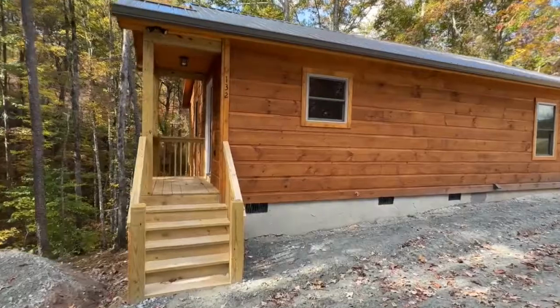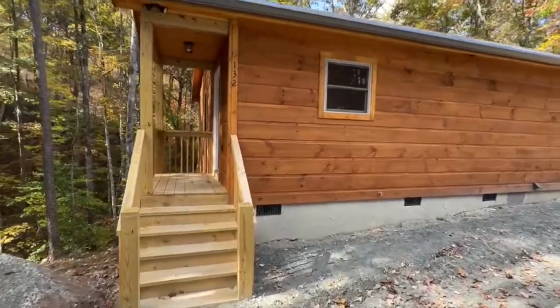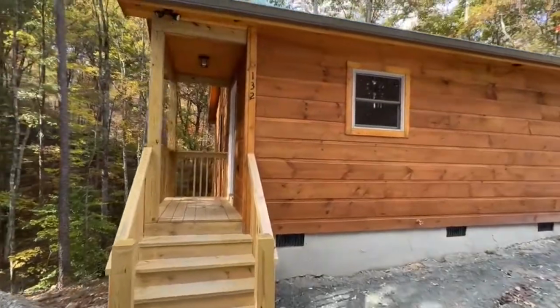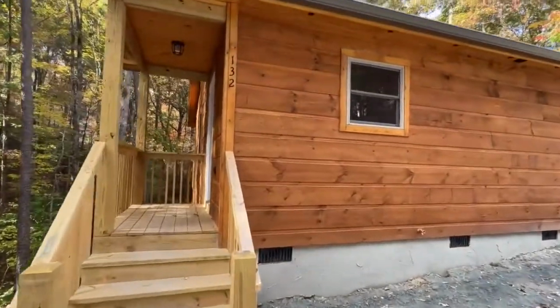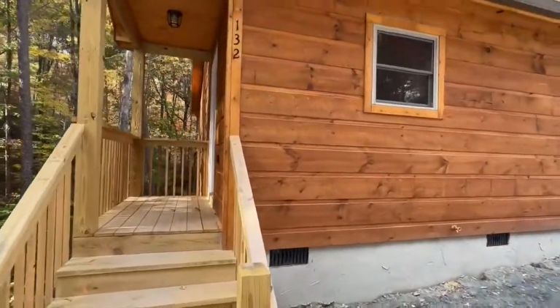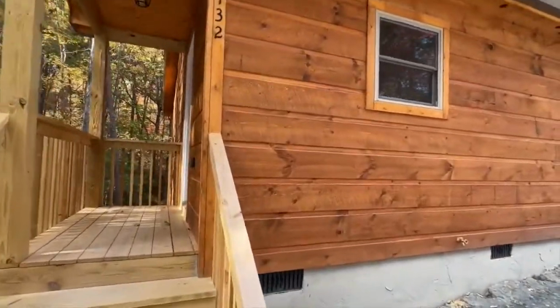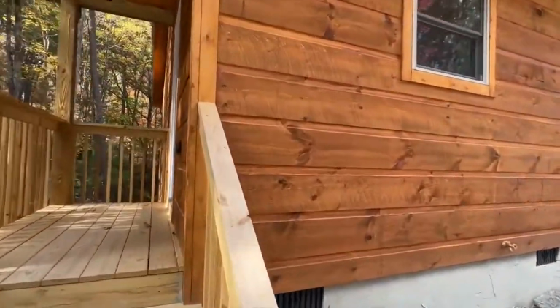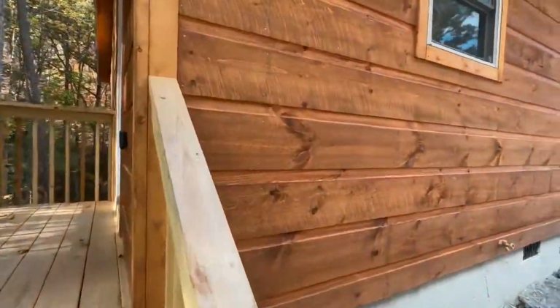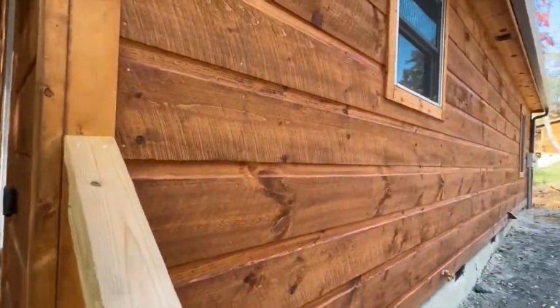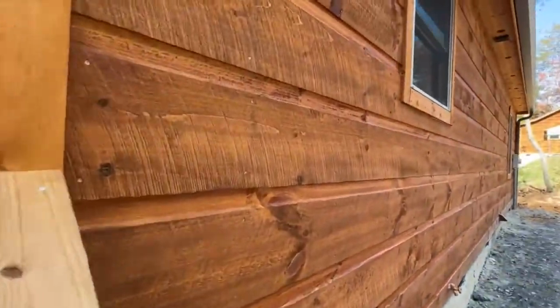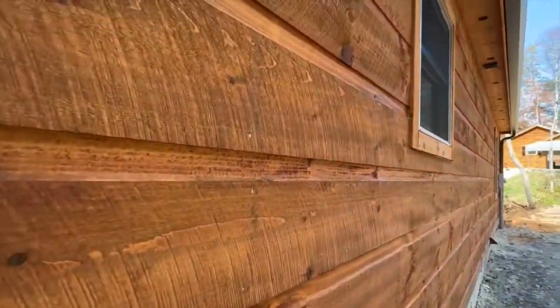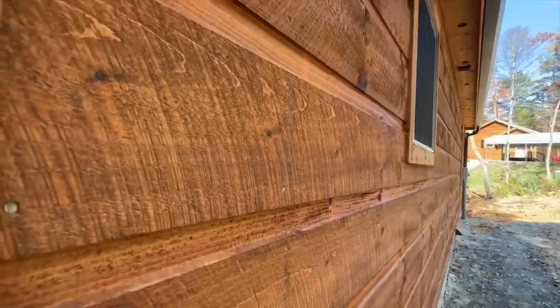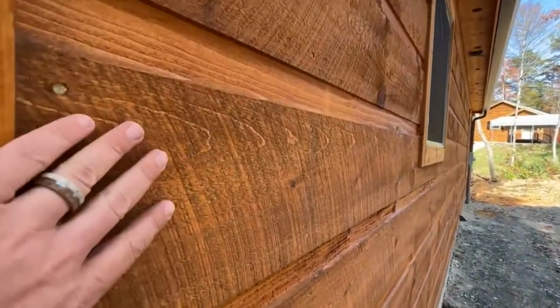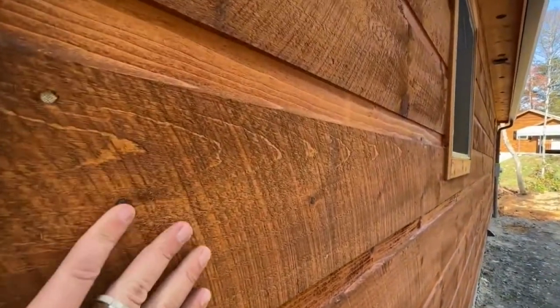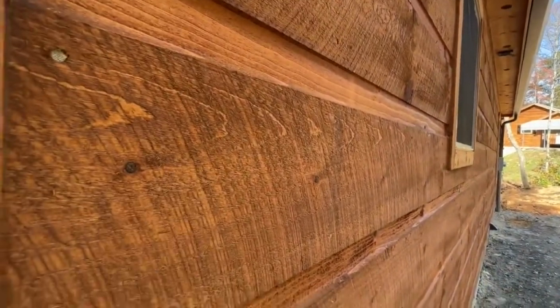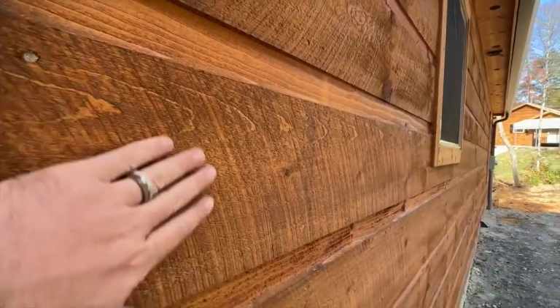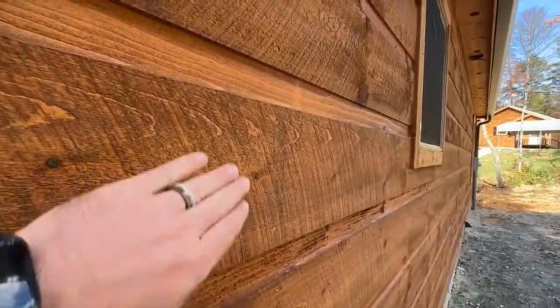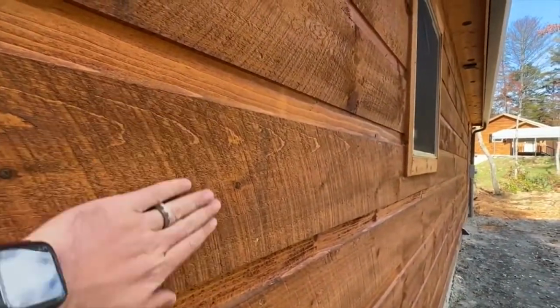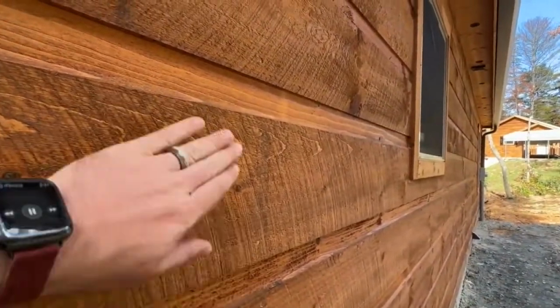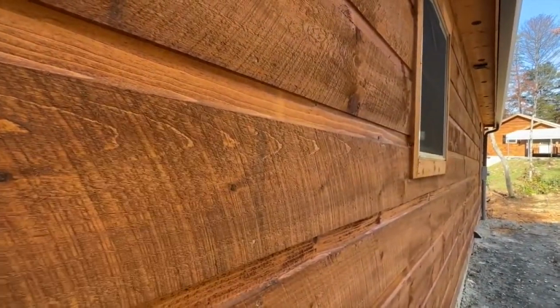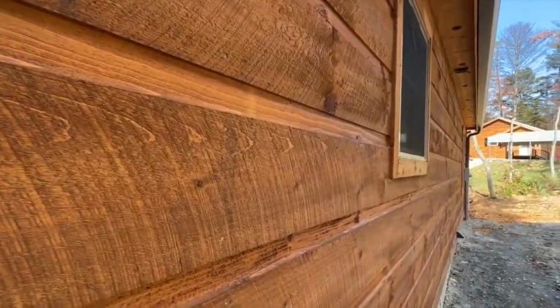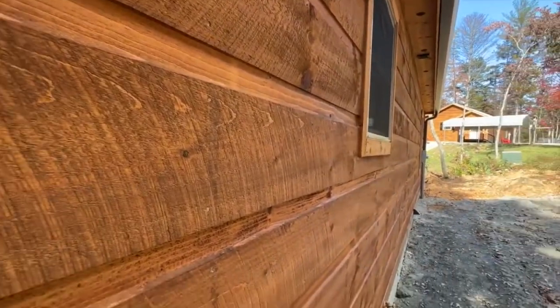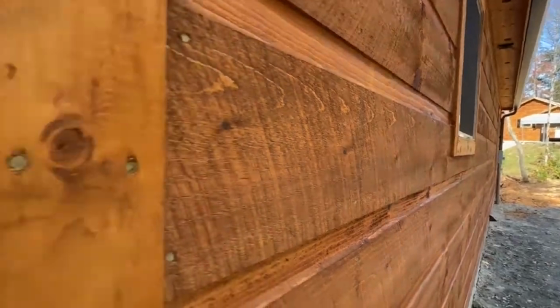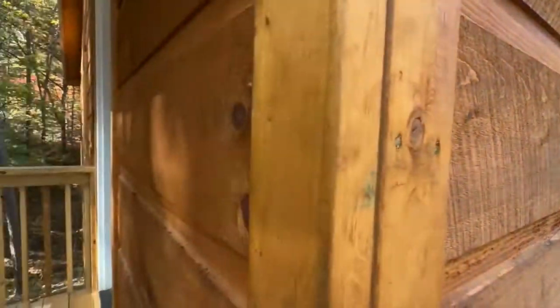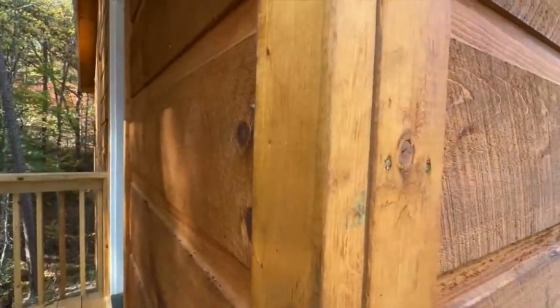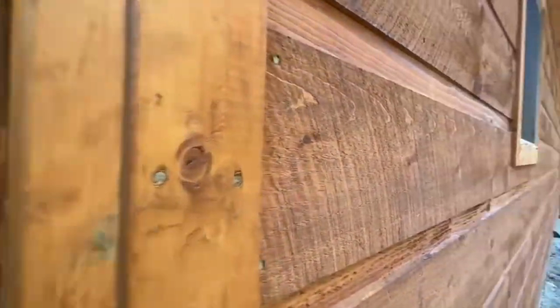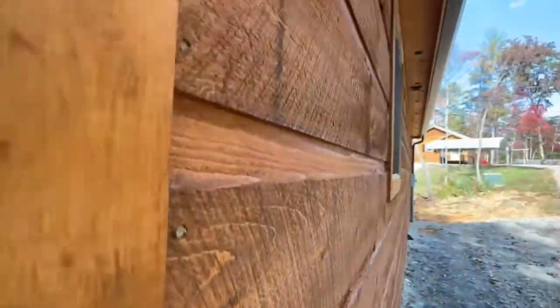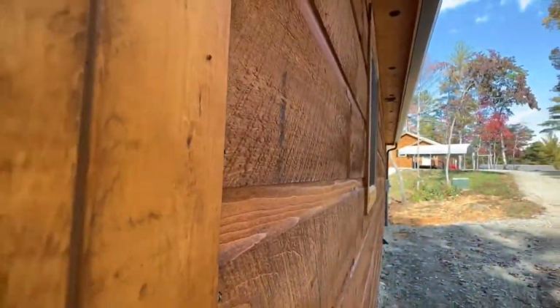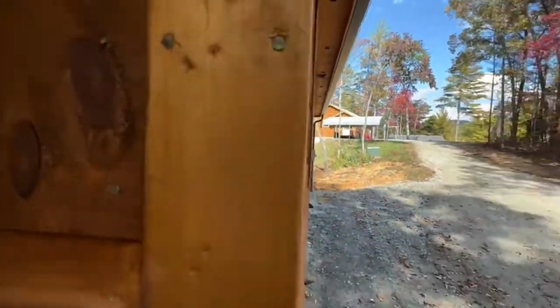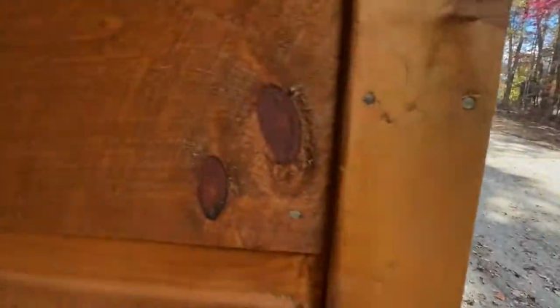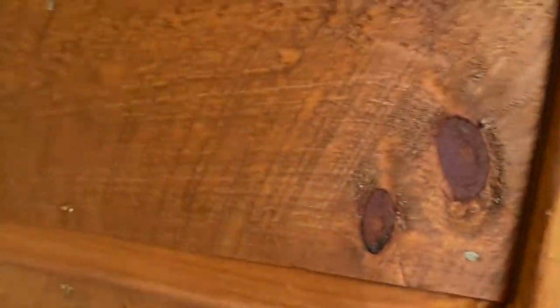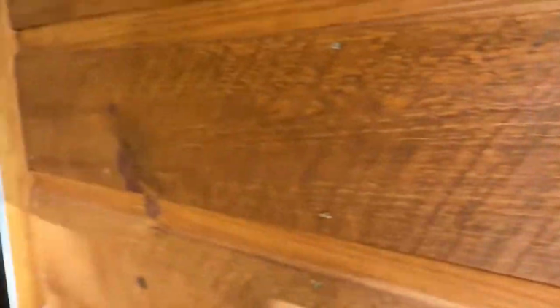This is a chink log style siding, and sometimes it's hard to get, but when you can, it really is pretty with this saw blade edge on it. It really looks beautiful. Look how pretty that stain is. Love it.